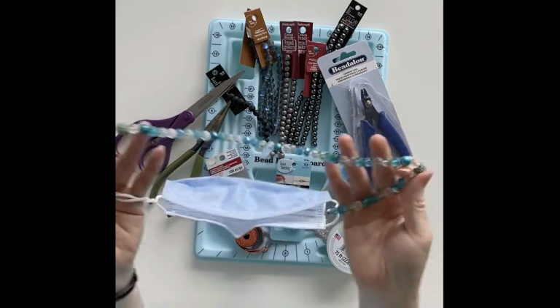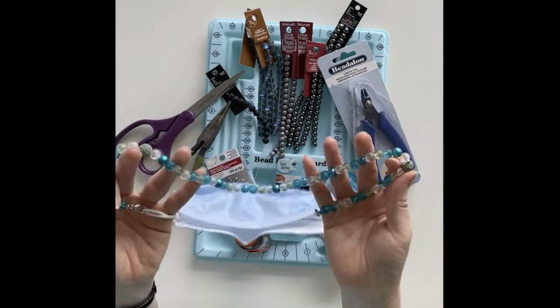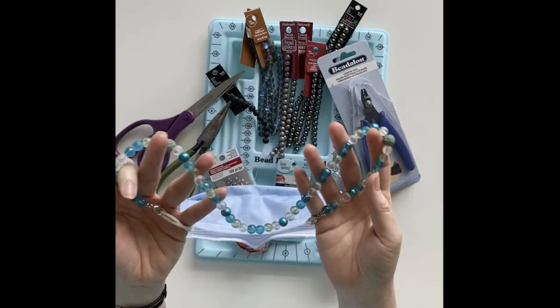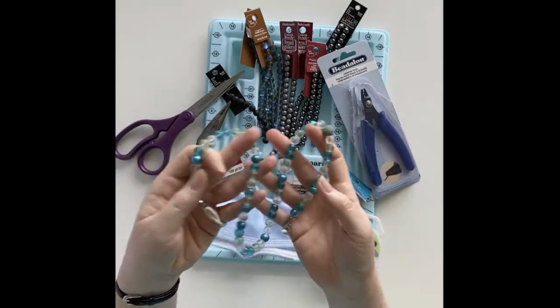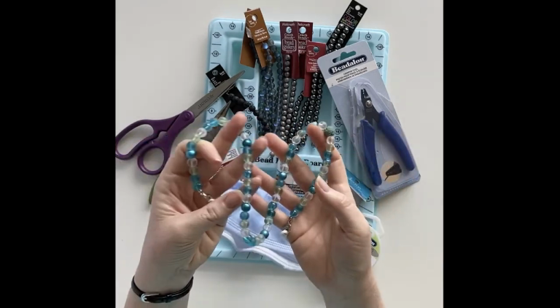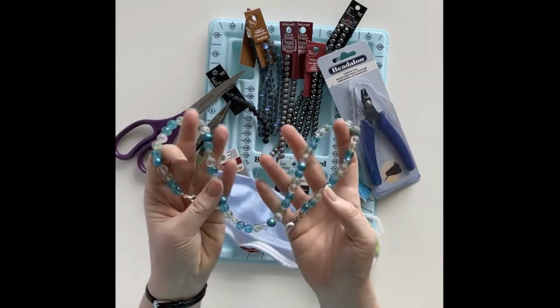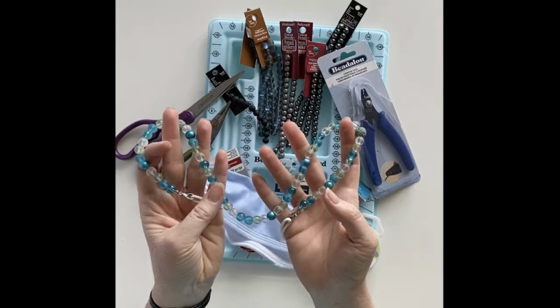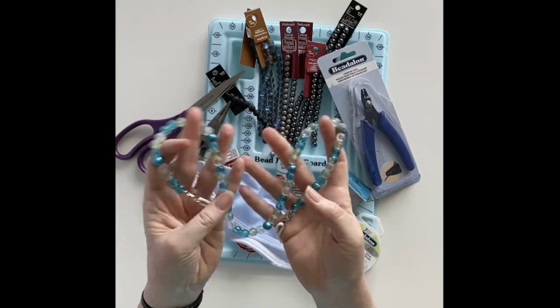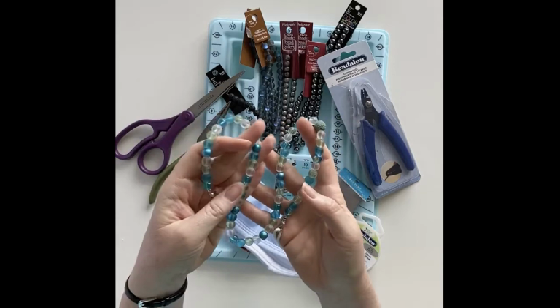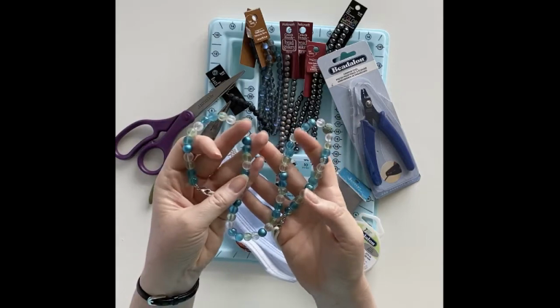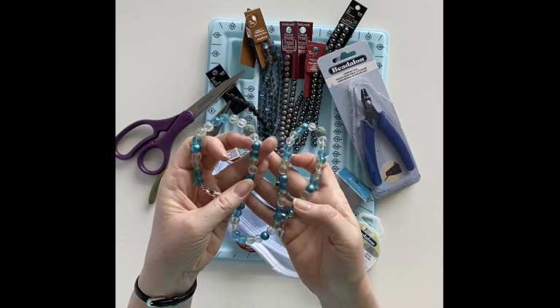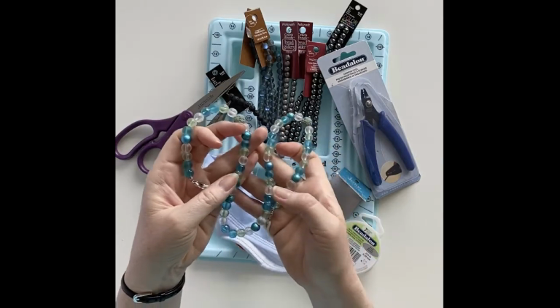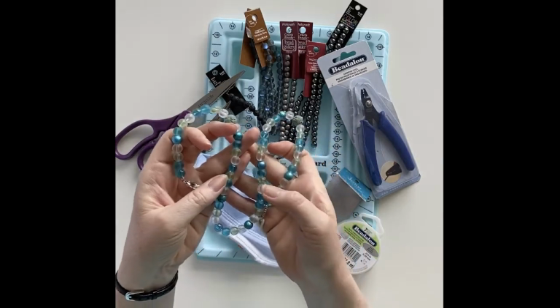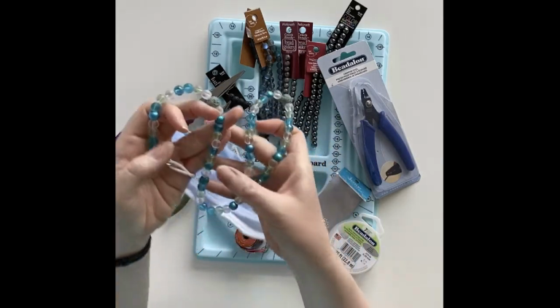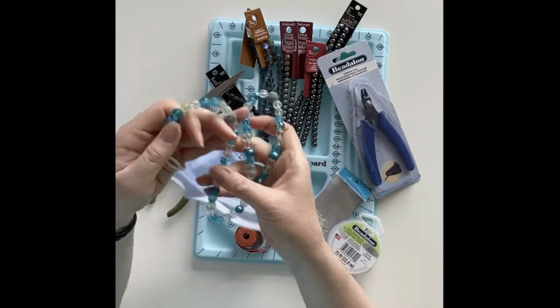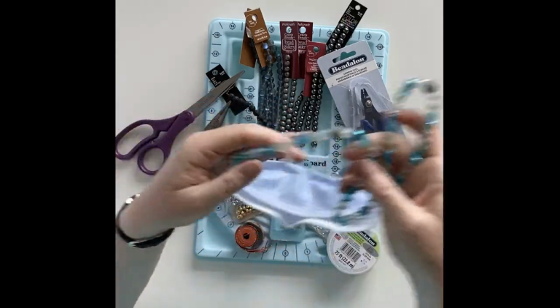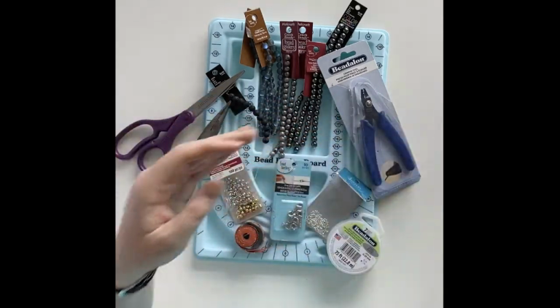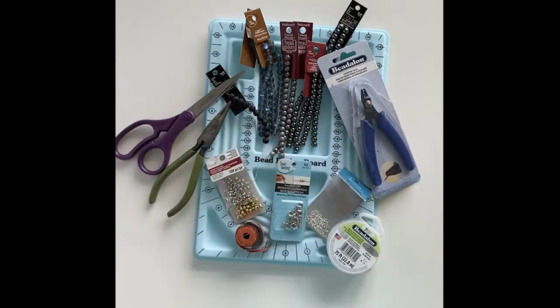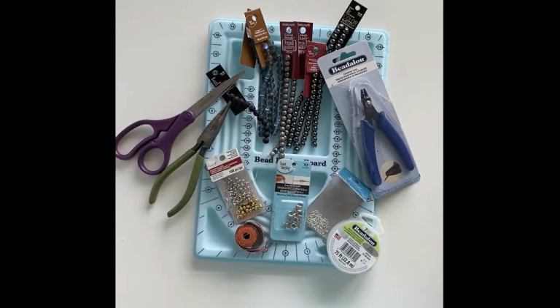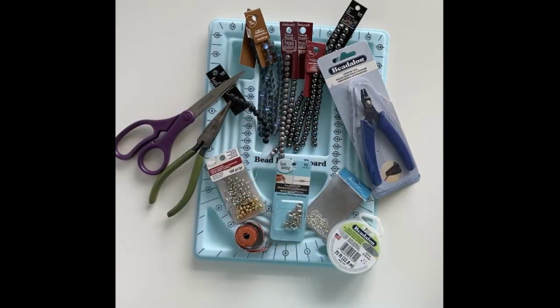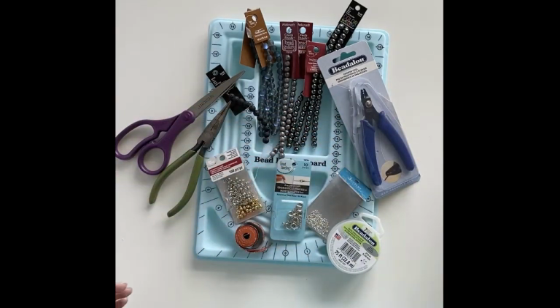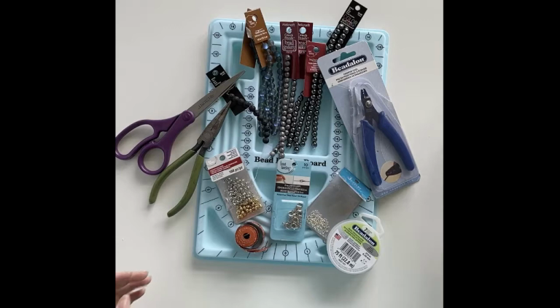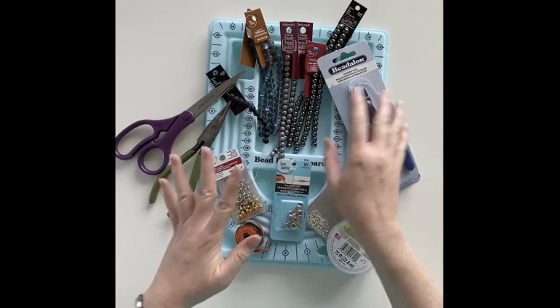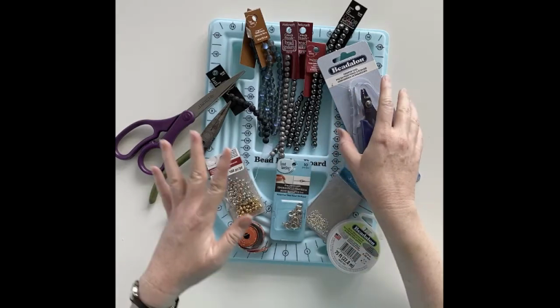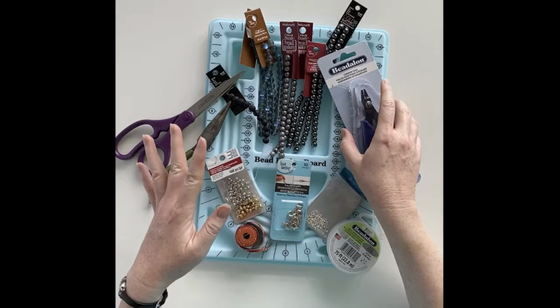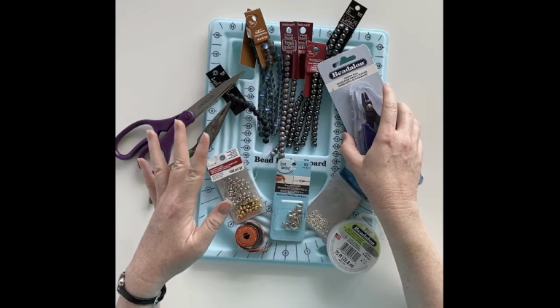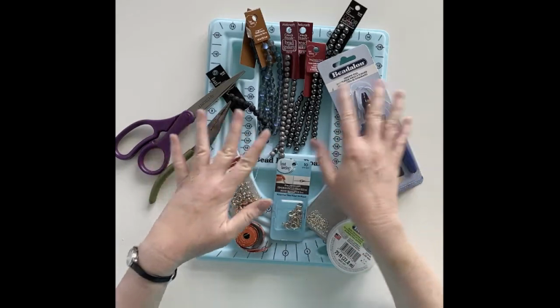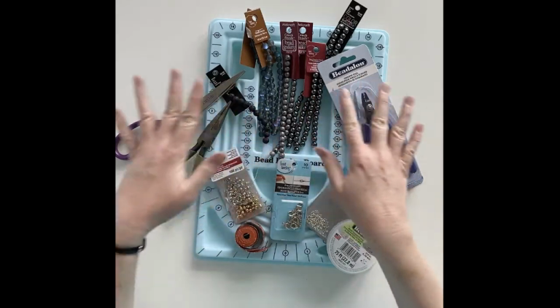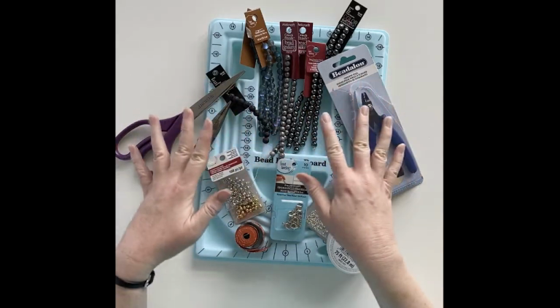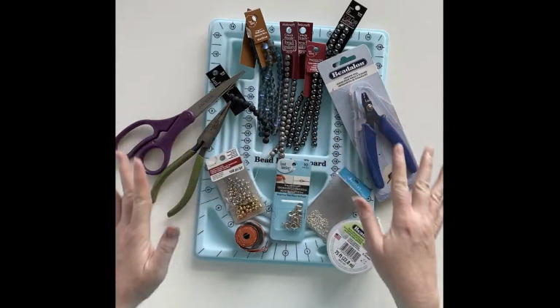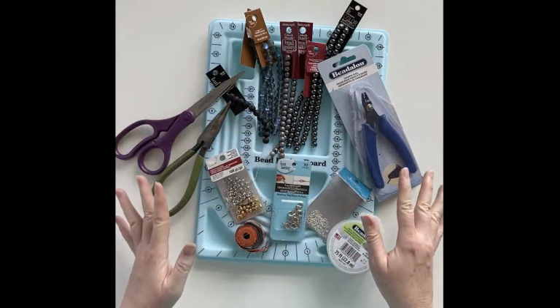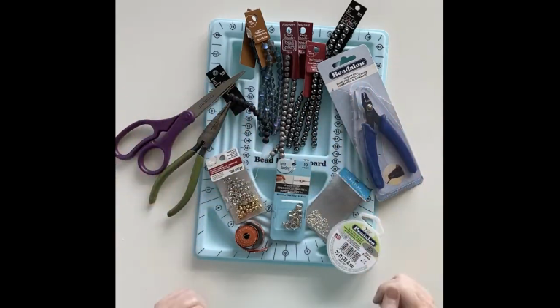This one I already have done is made in different sea glass colors, but the one I'm going to make for you today is going to be made using more neutral shades of gray and black.